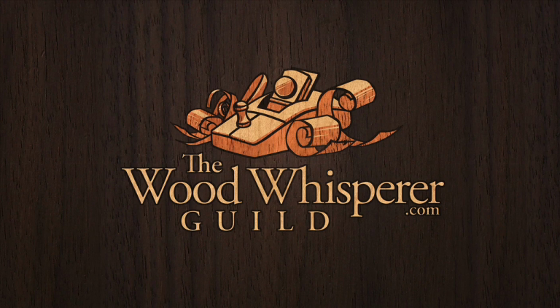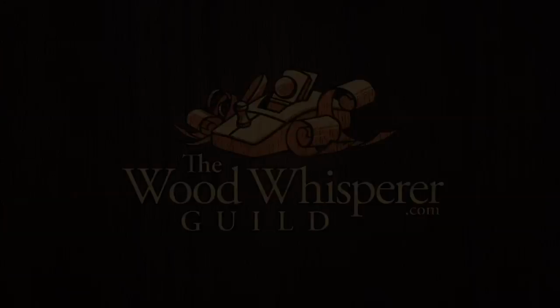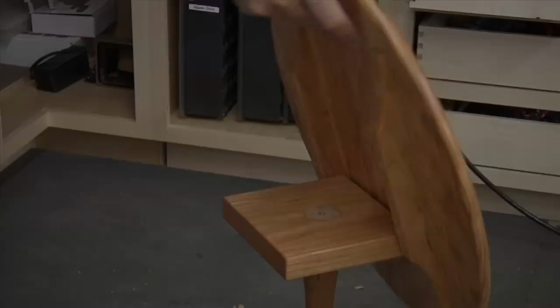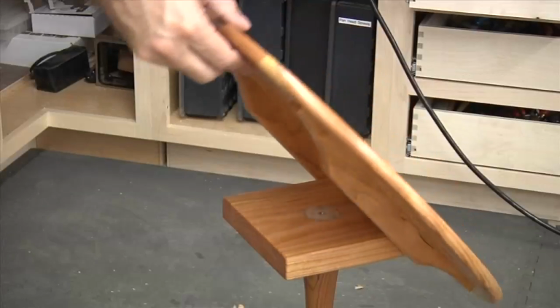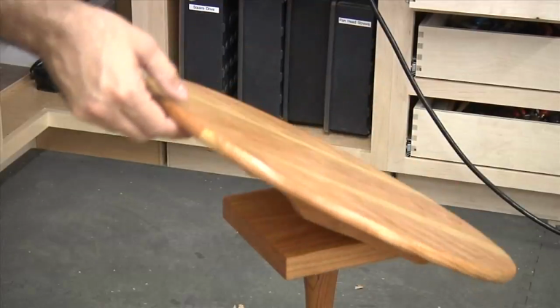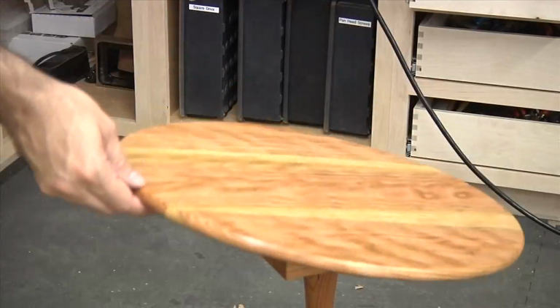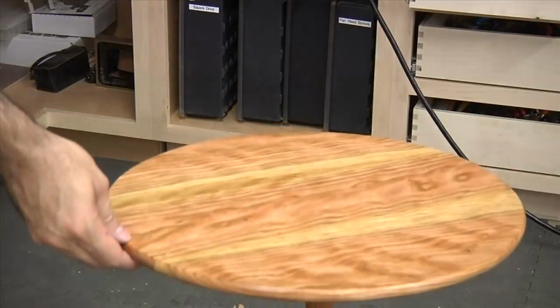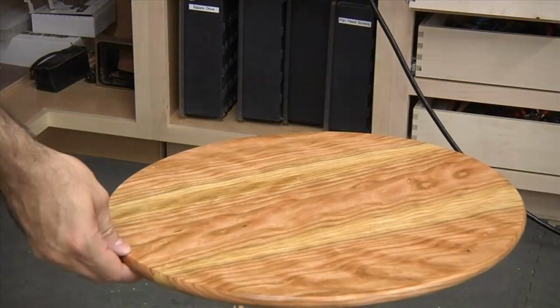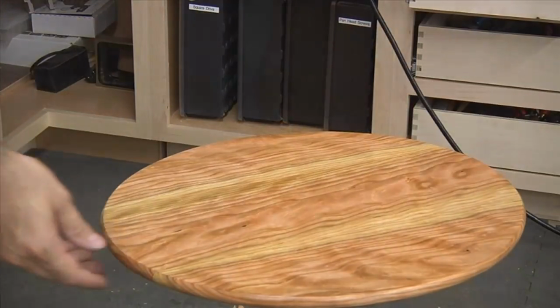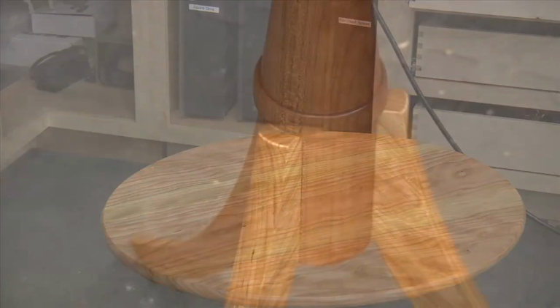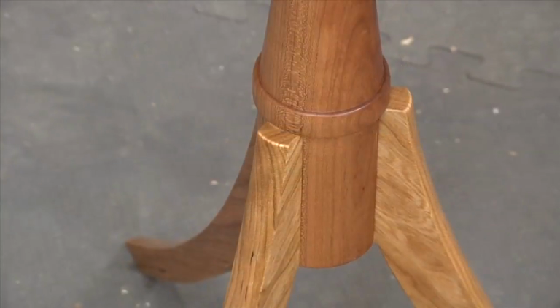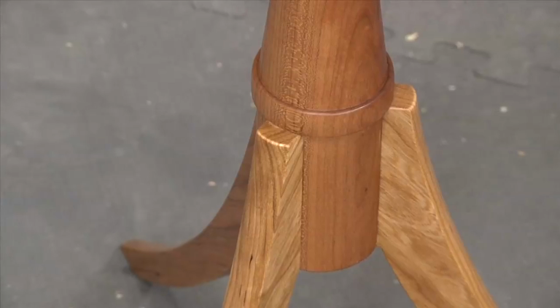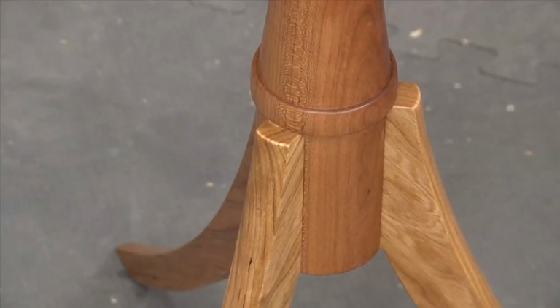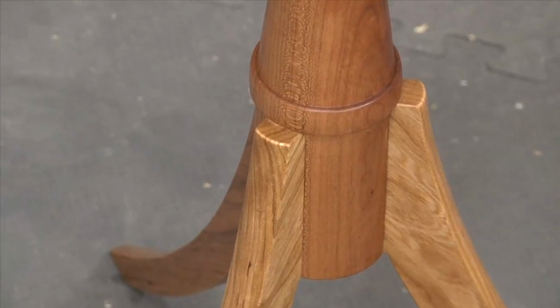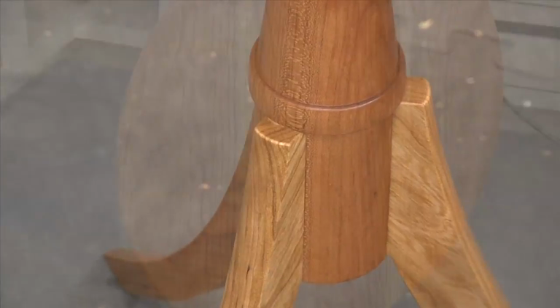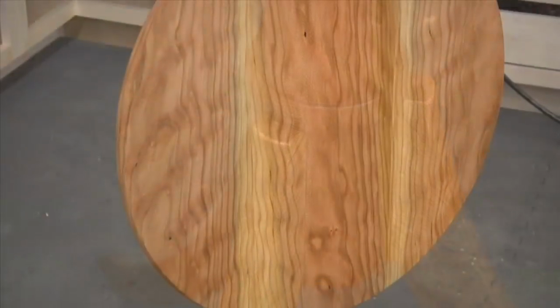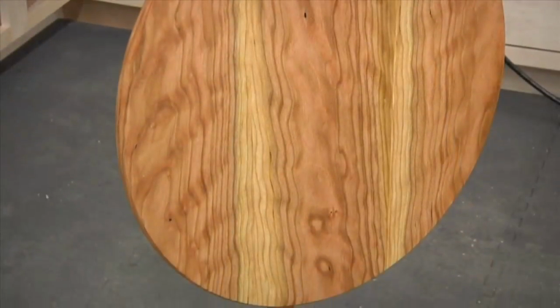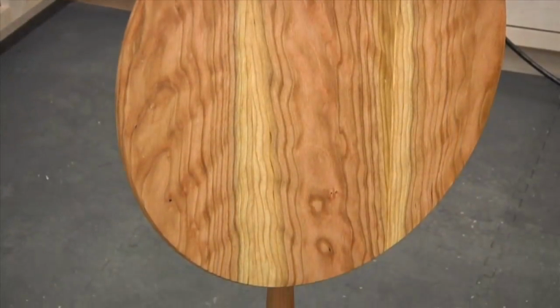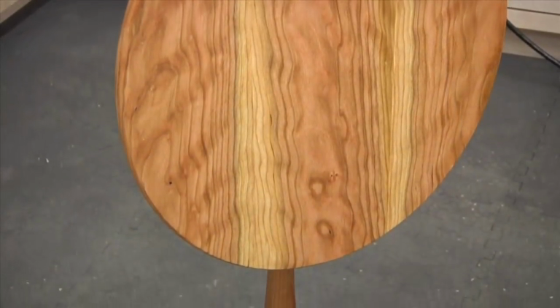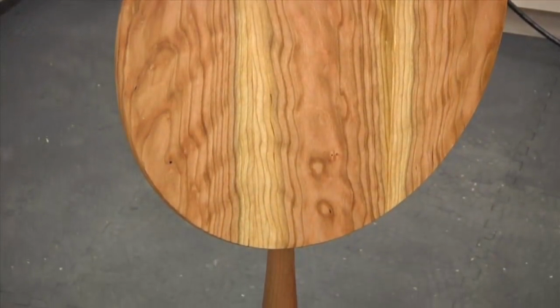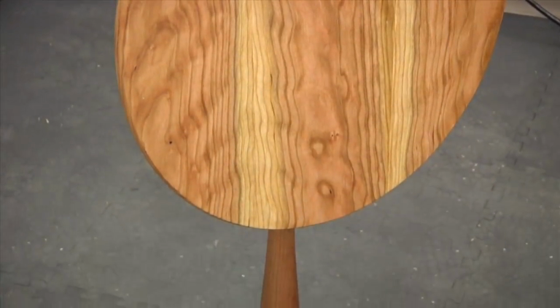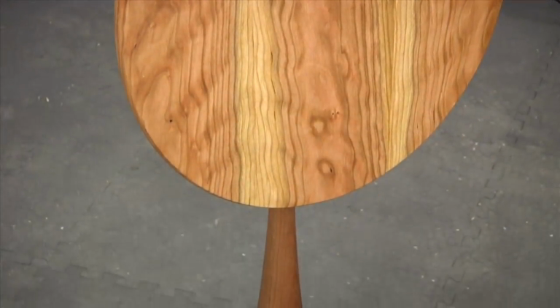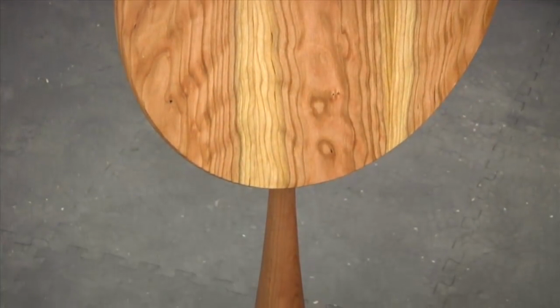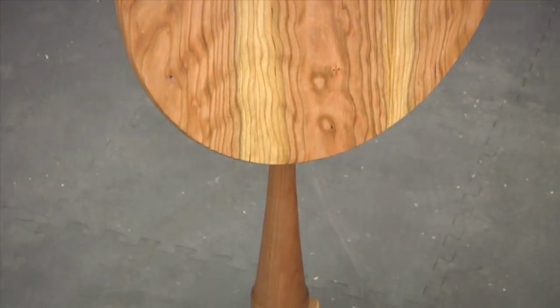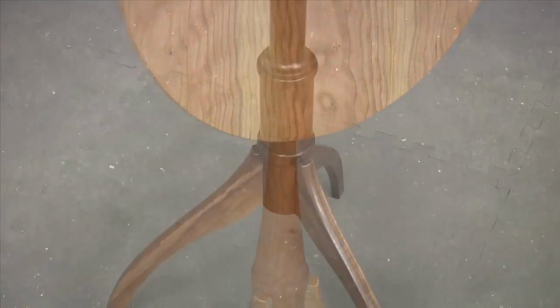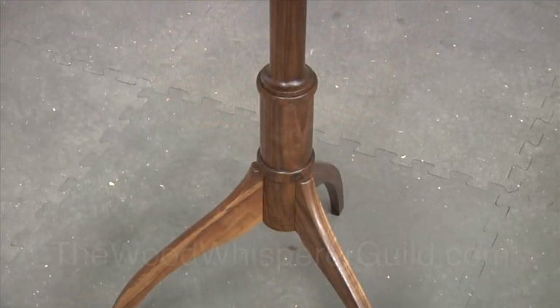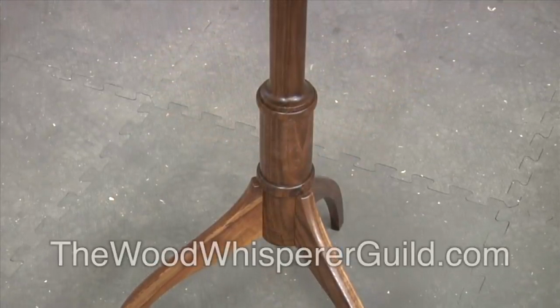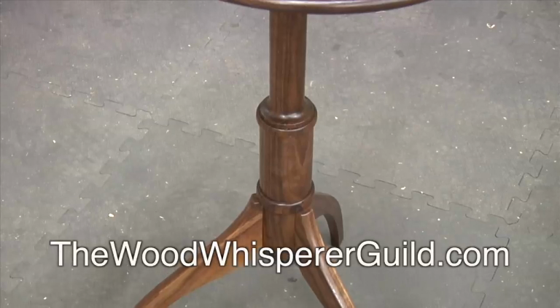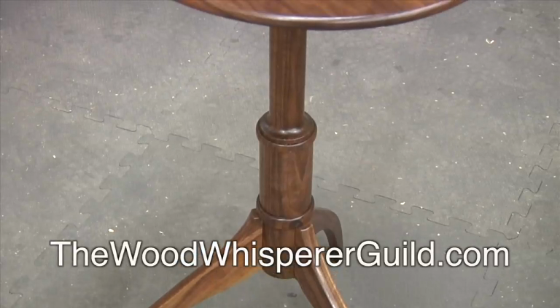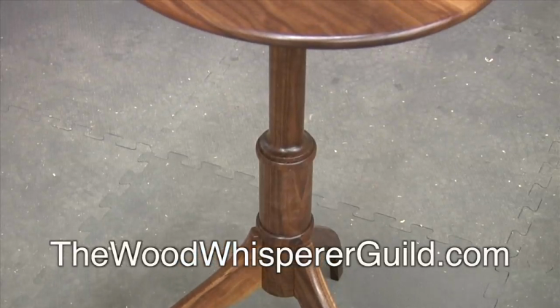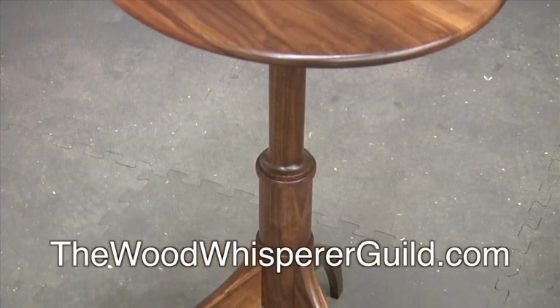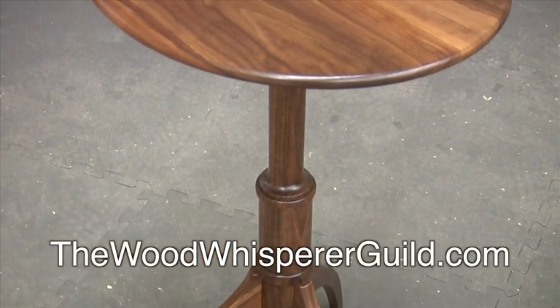The tilt top table is a classic design and a fun and challenging build for the modern woodworker. This project is available for immediate download at thewoodwhispererguild.com.